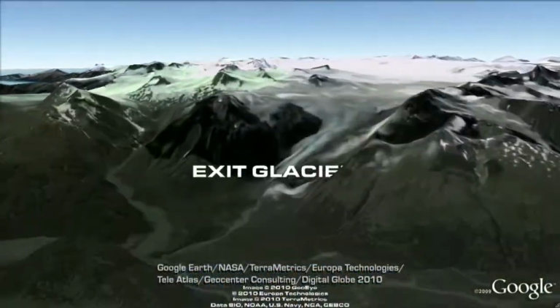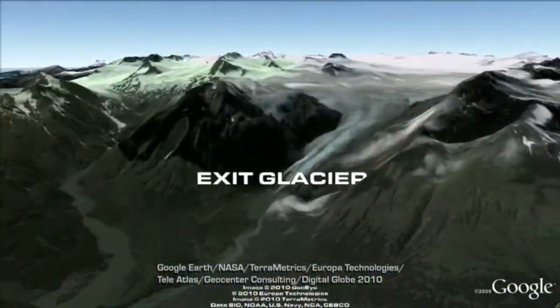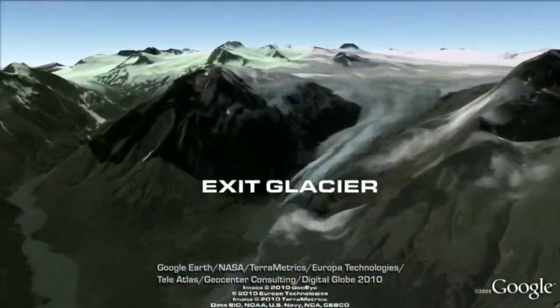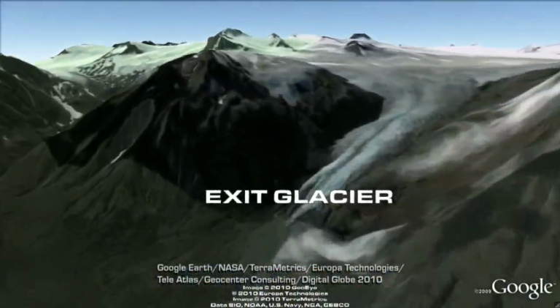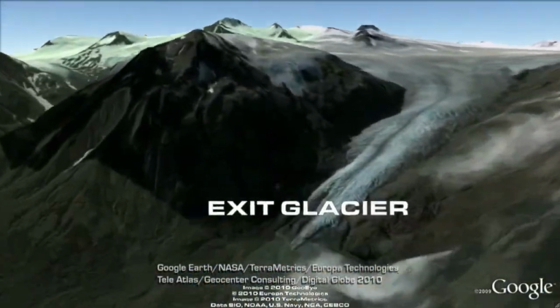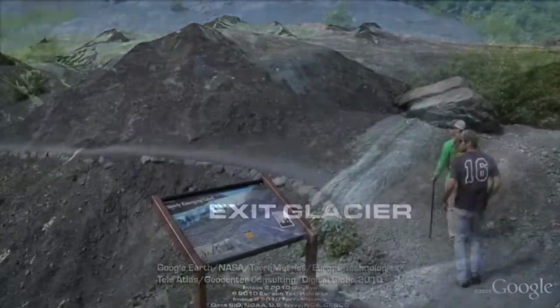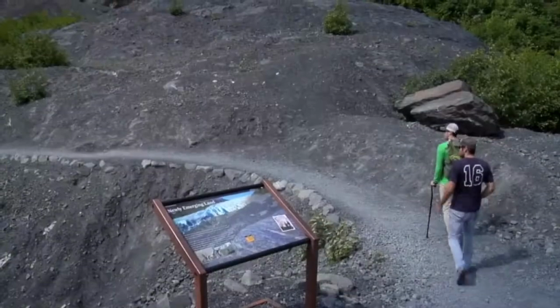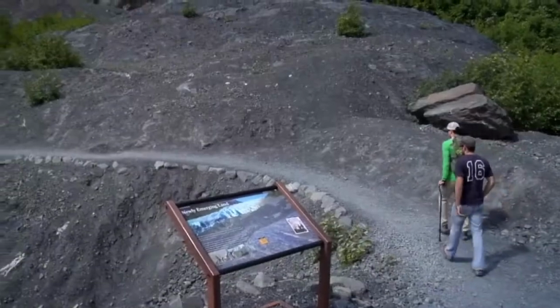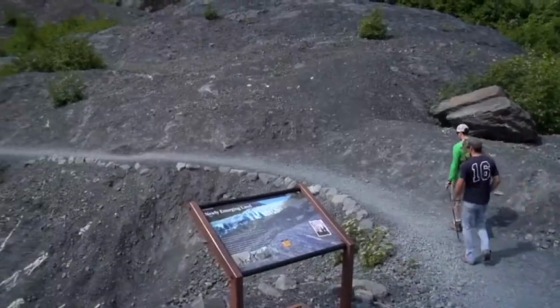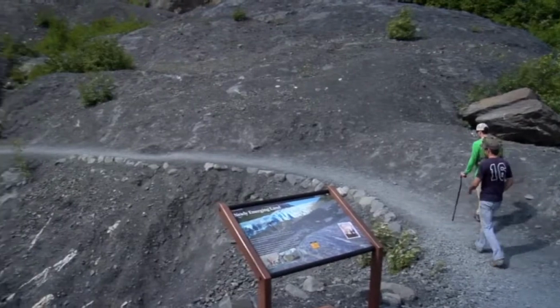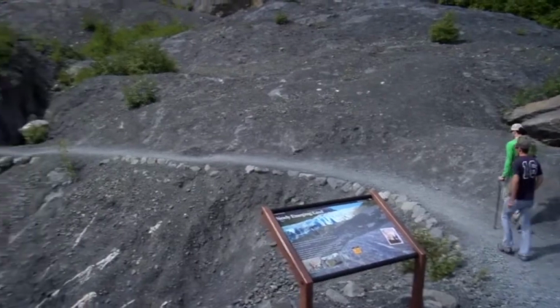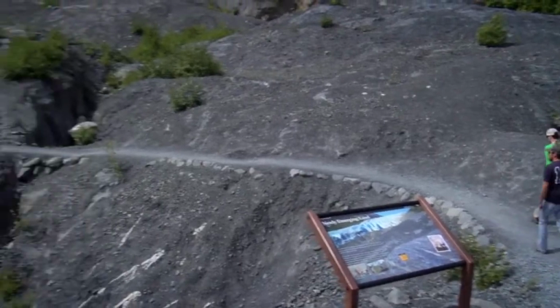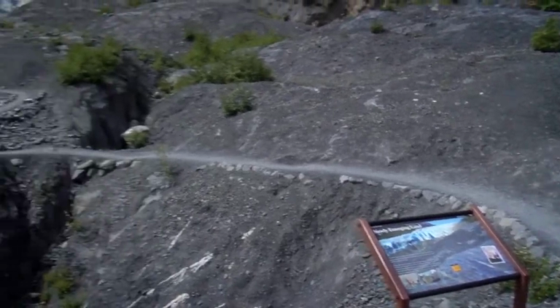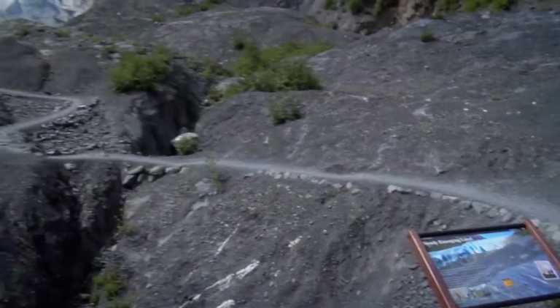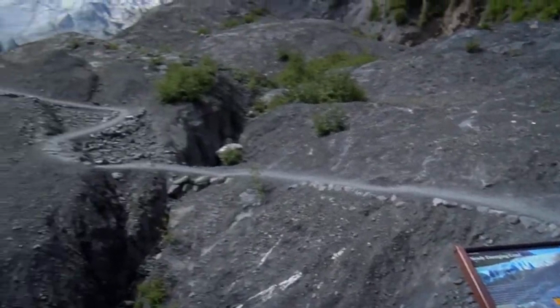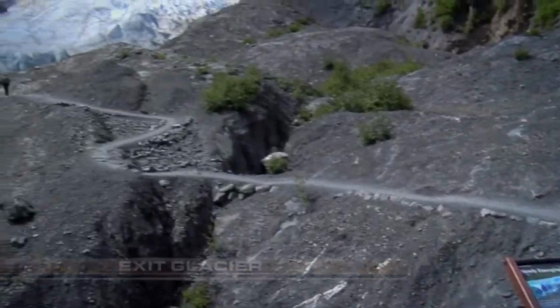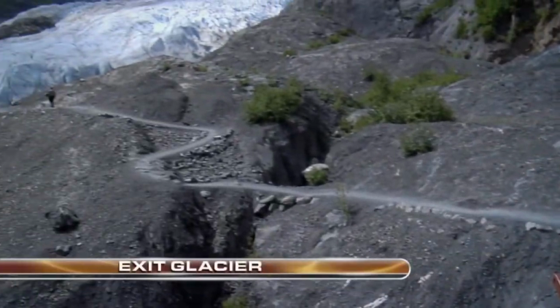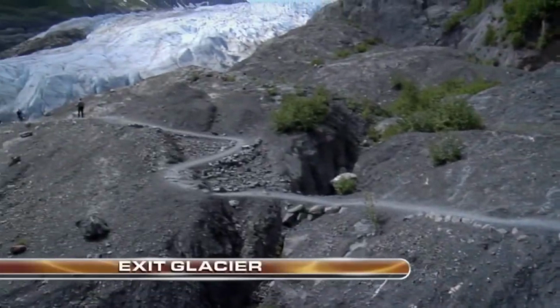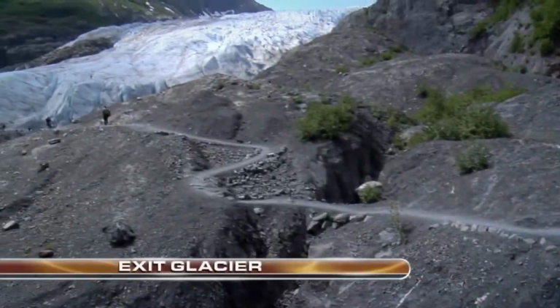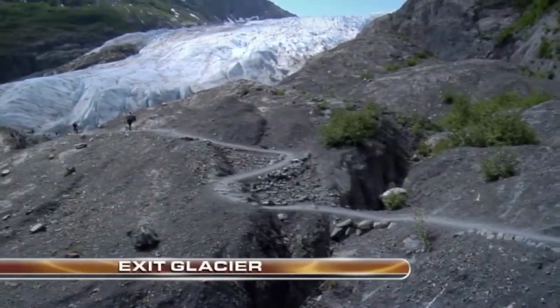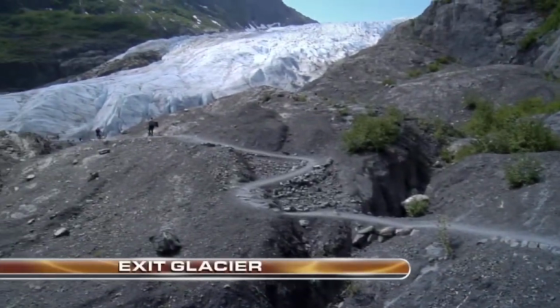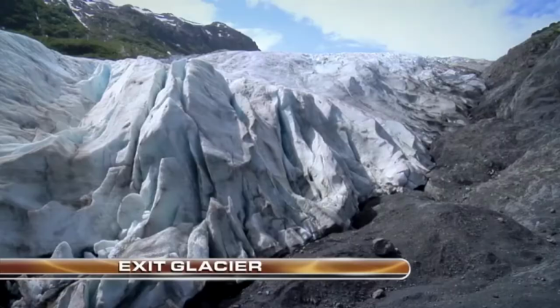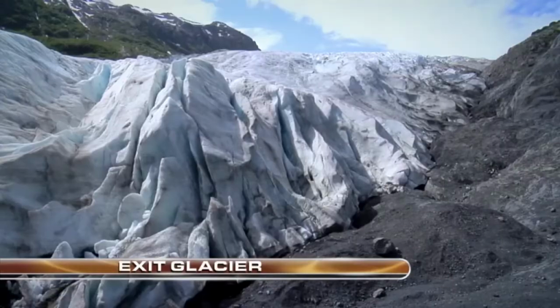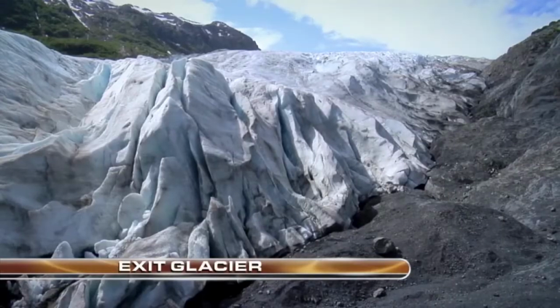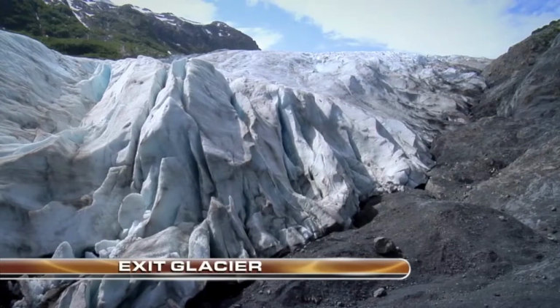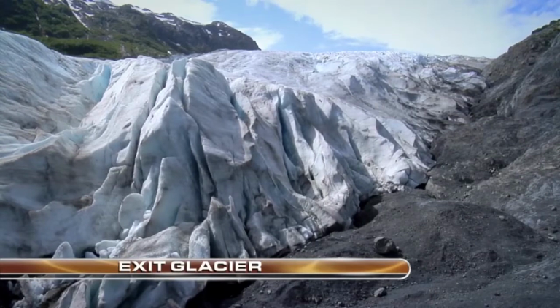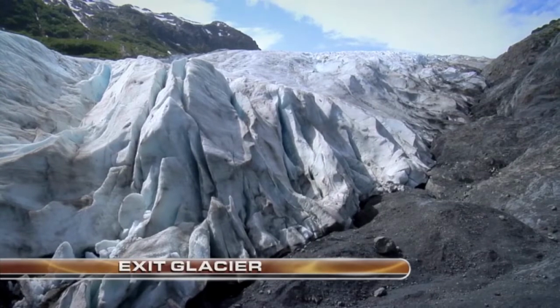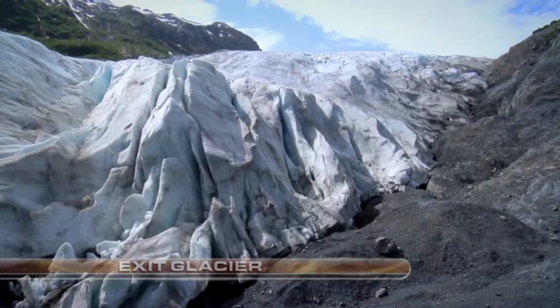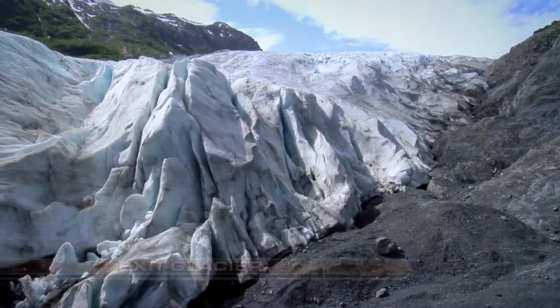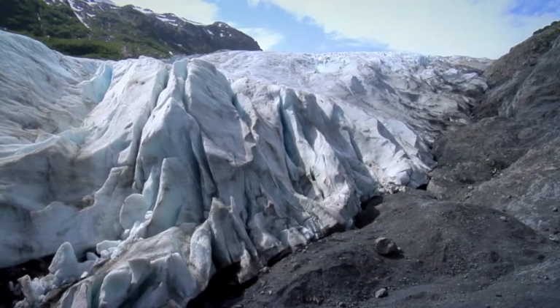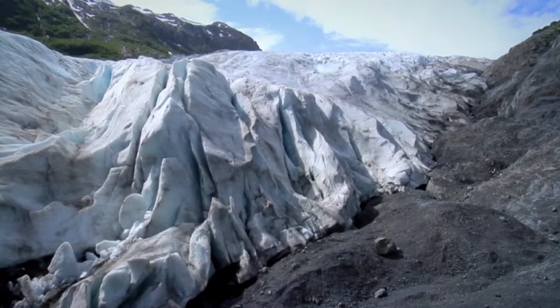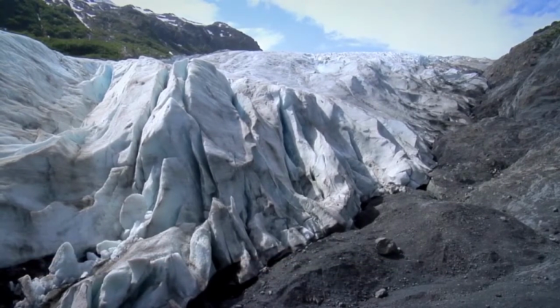Exit Glacier is the most accessible glacier in Alaska. After a short drive and walk from the Seward Highway, you can view this beautiful glacier up close as it spills down from the Harding Ice Field.